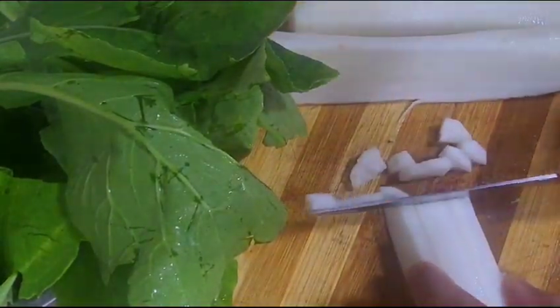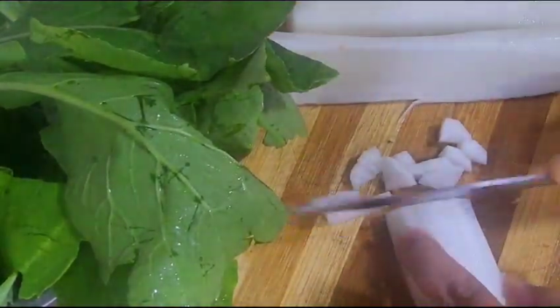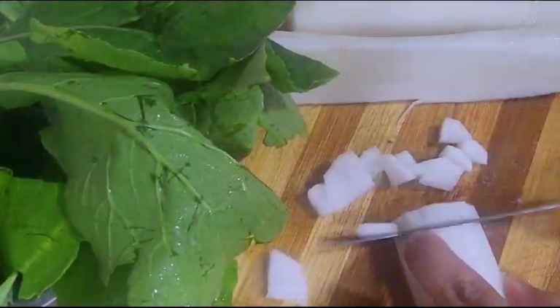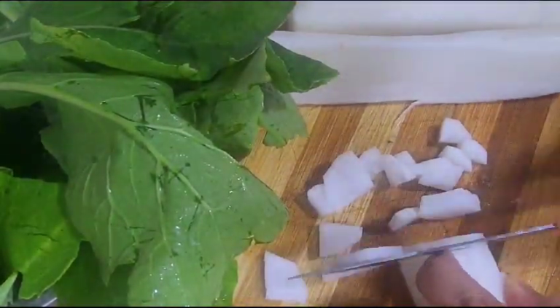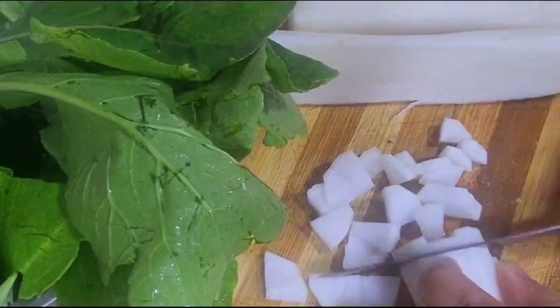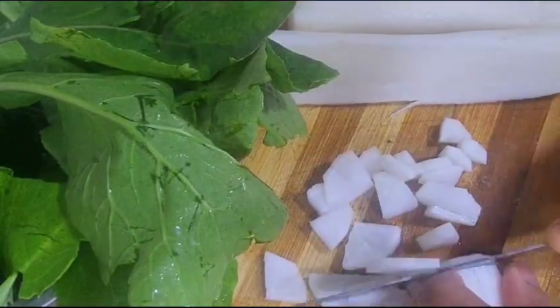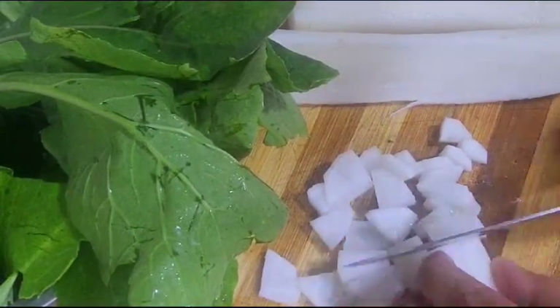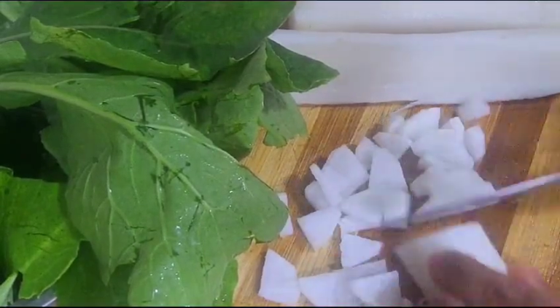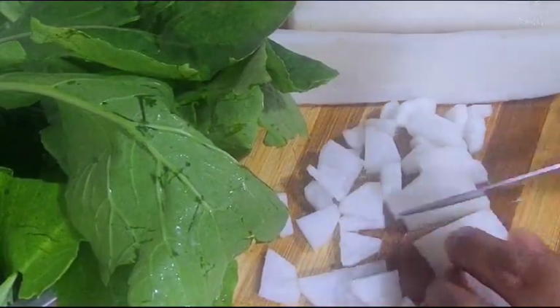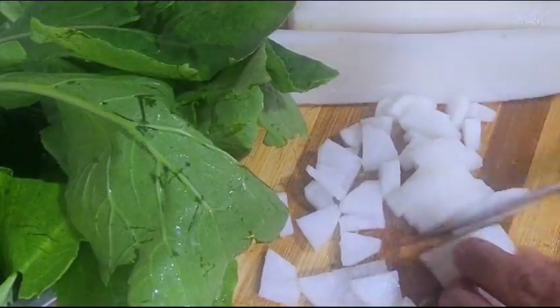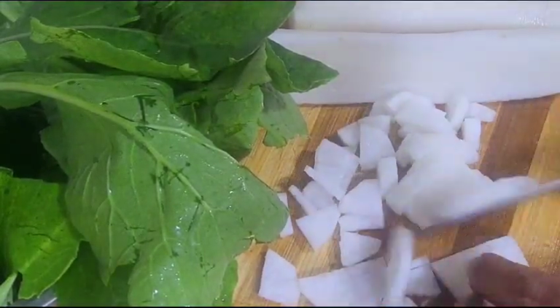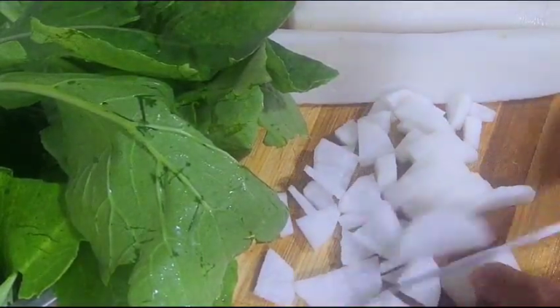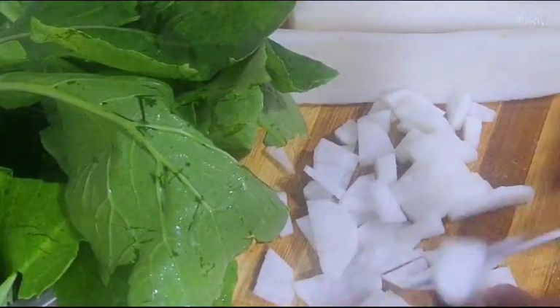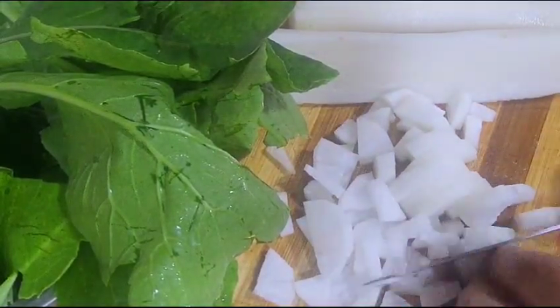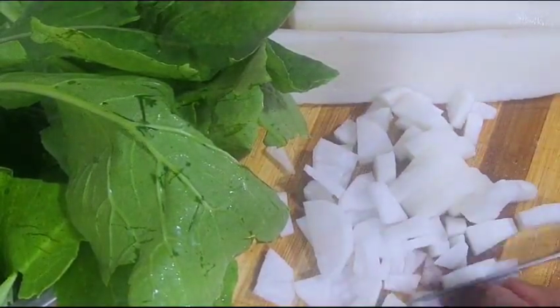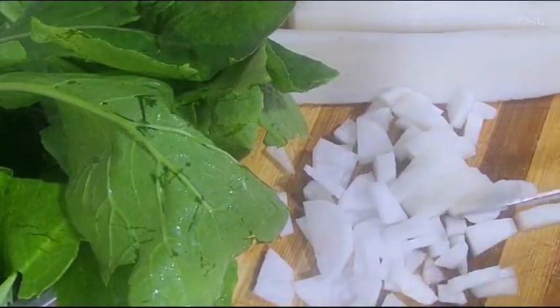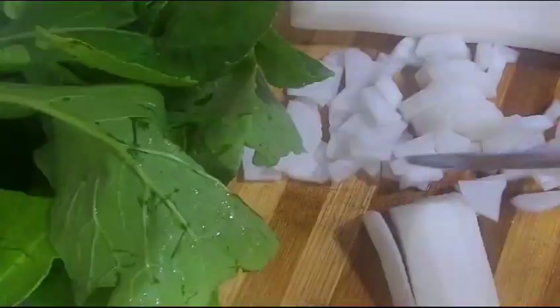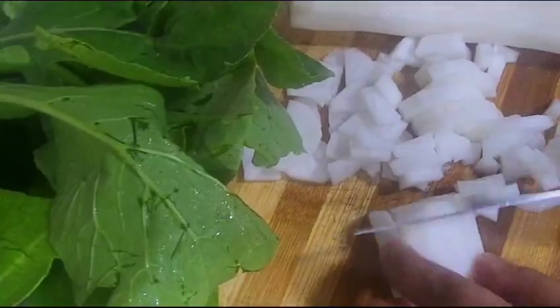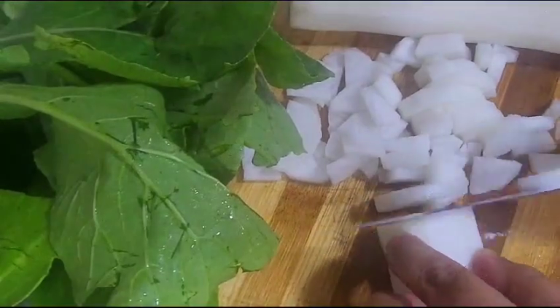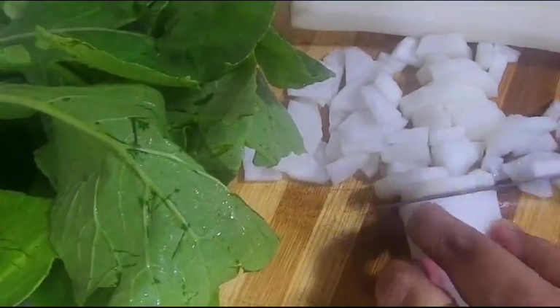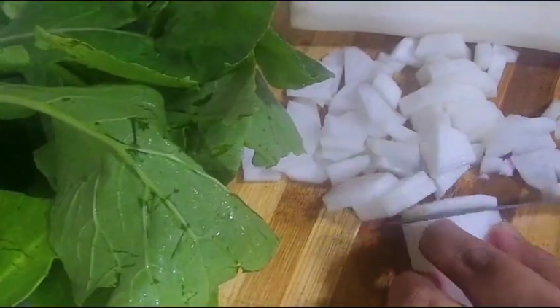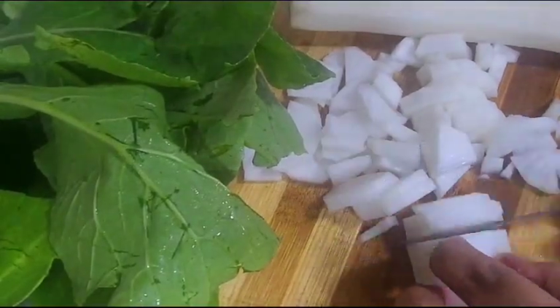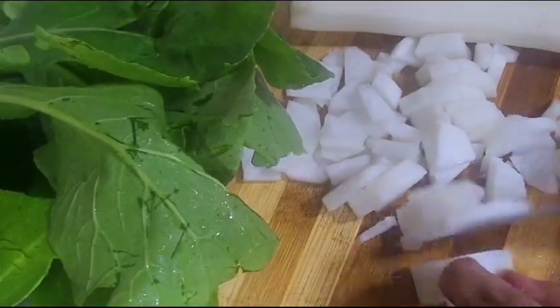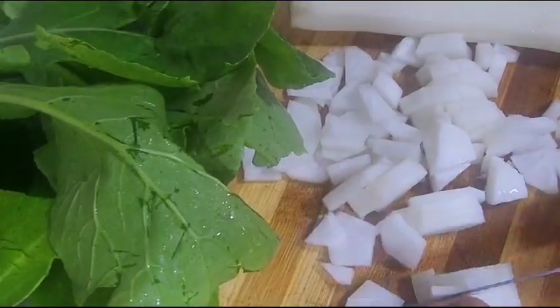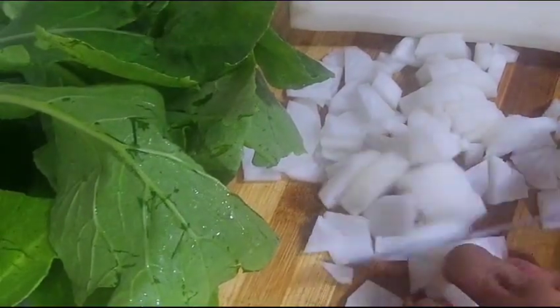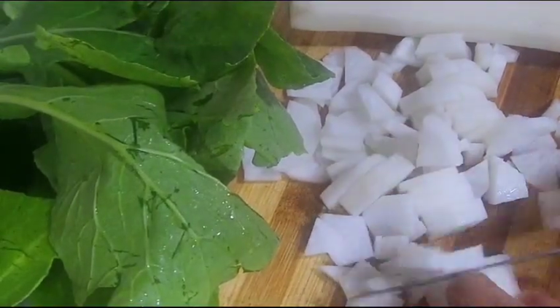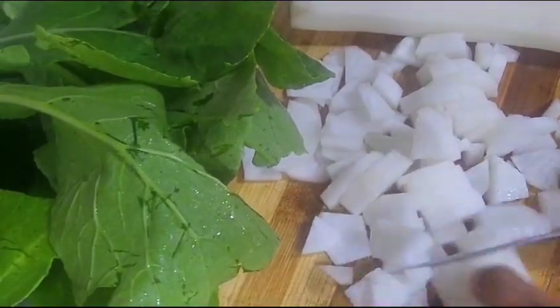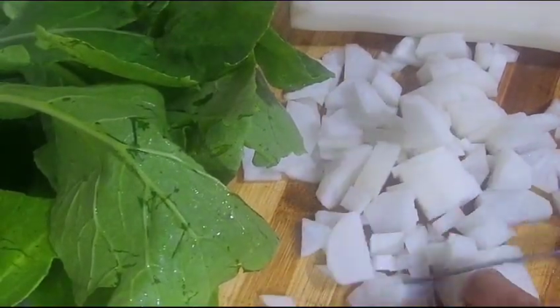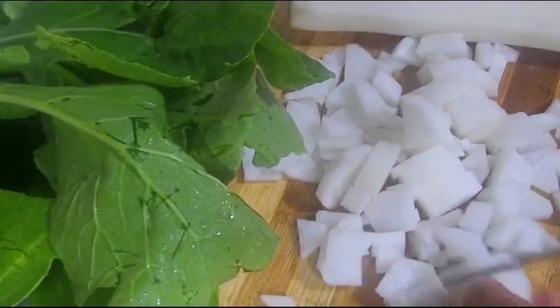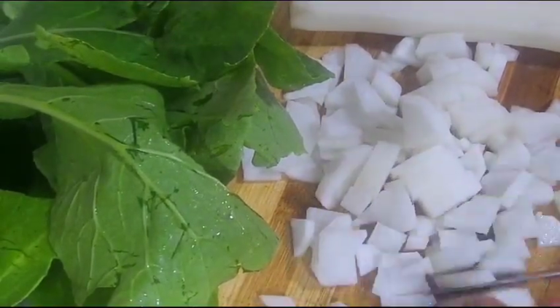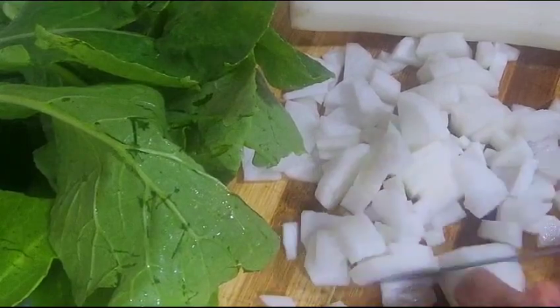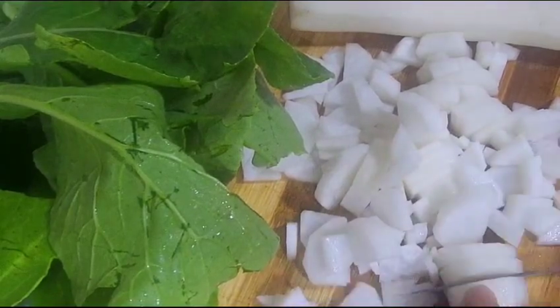I'm going to go ahead and get a little bit of a knife. I'm going to go ahead and put it in a little bit.